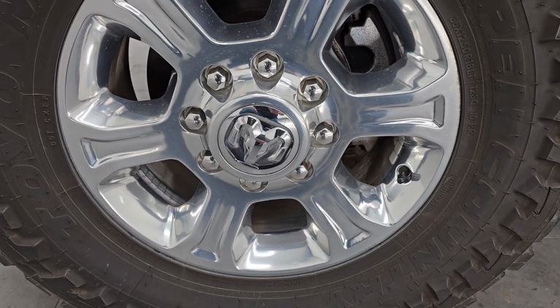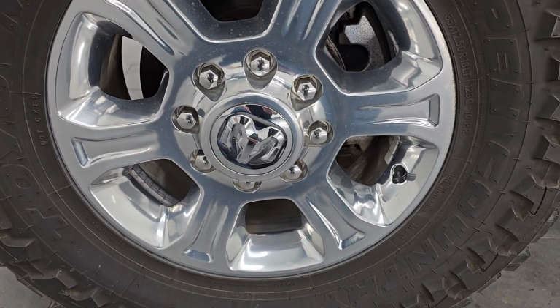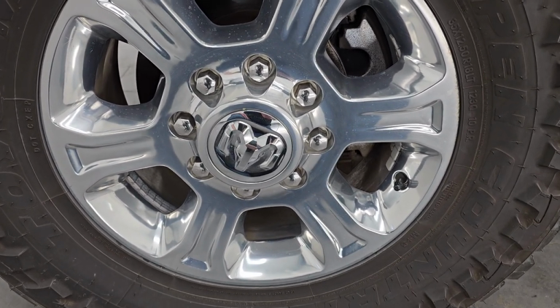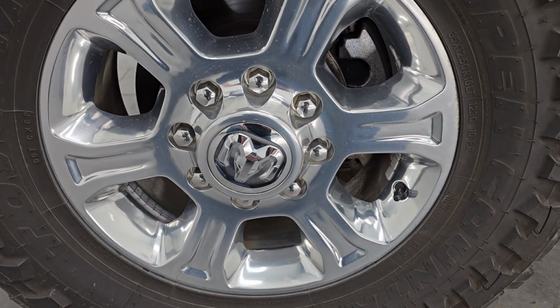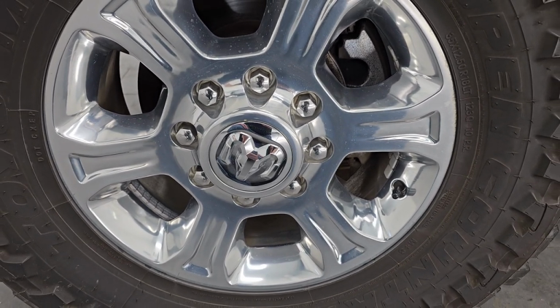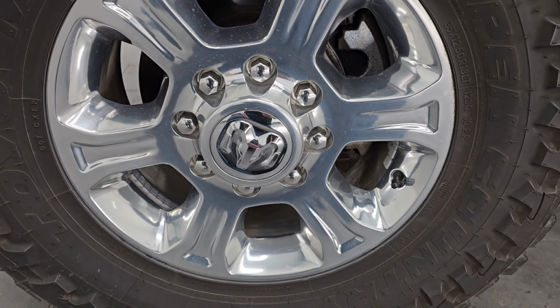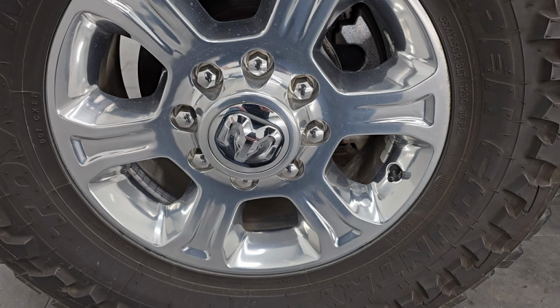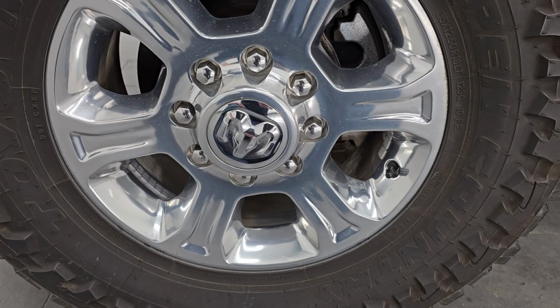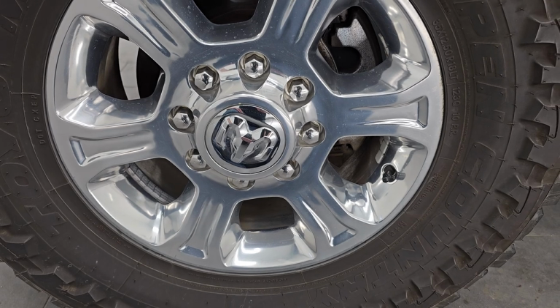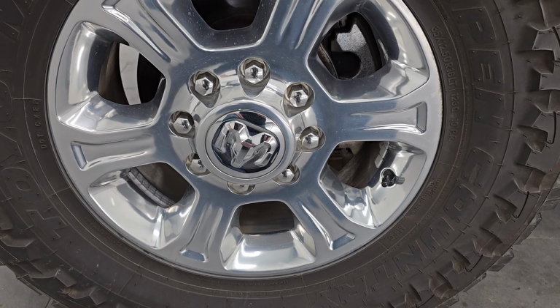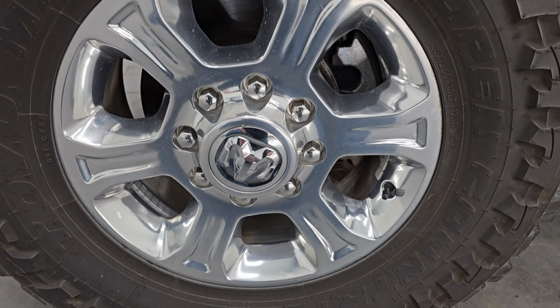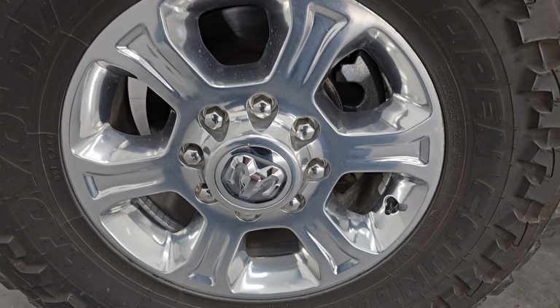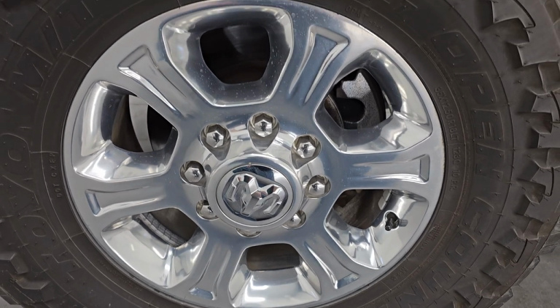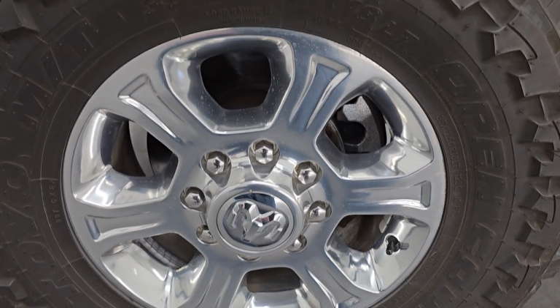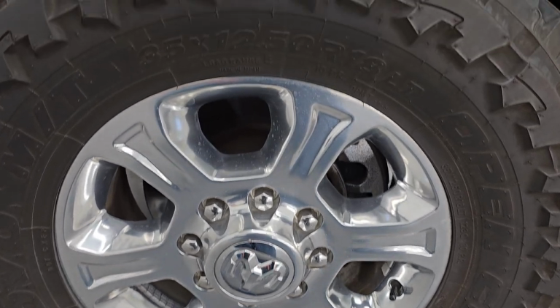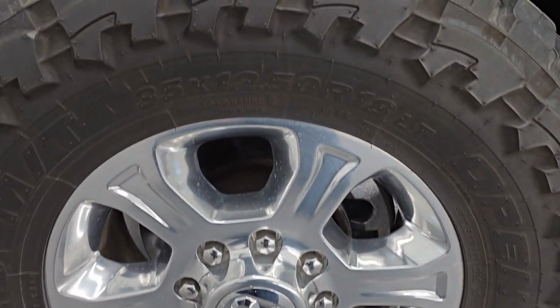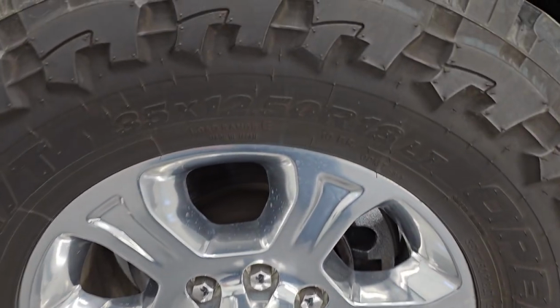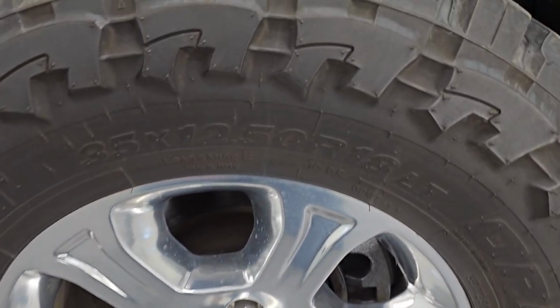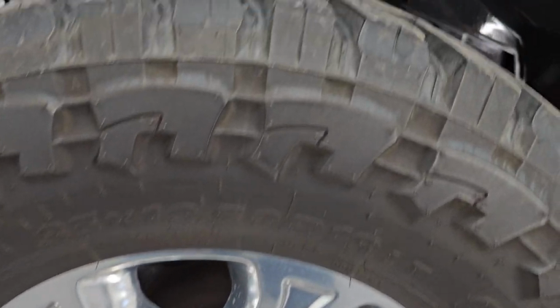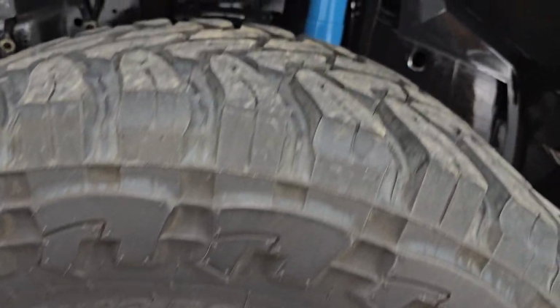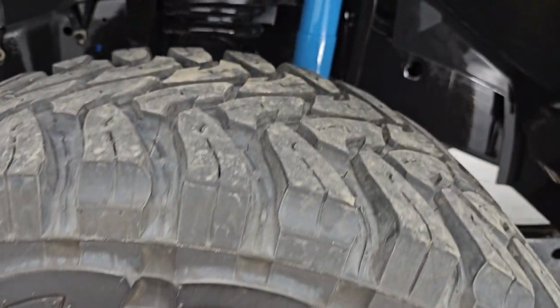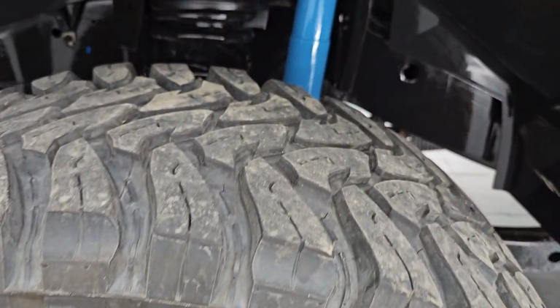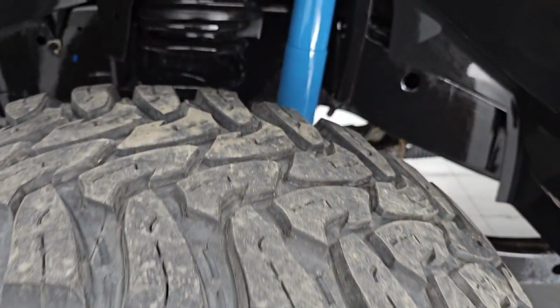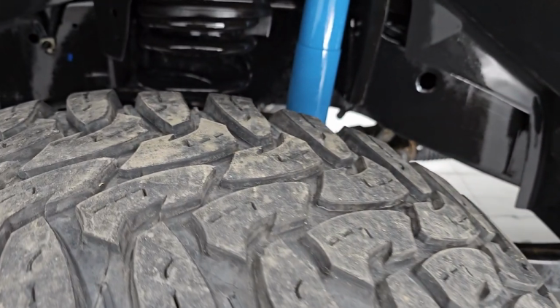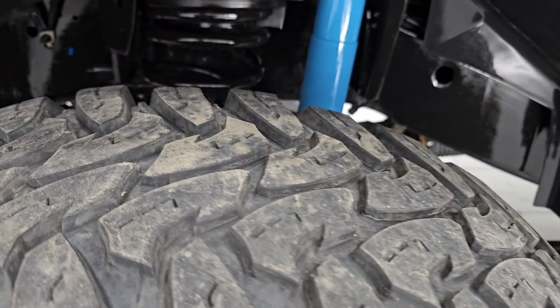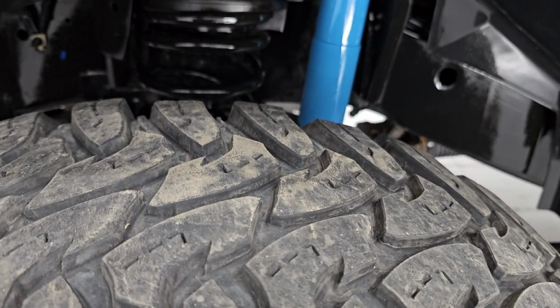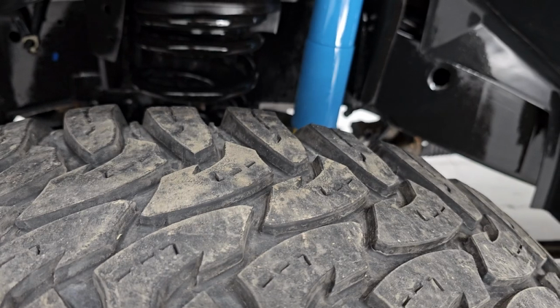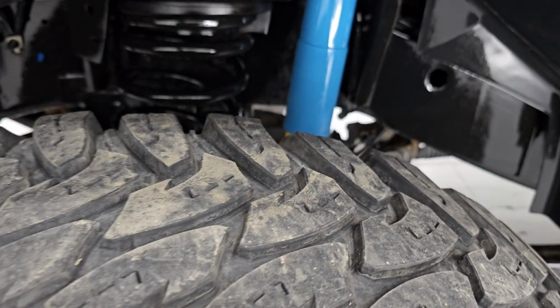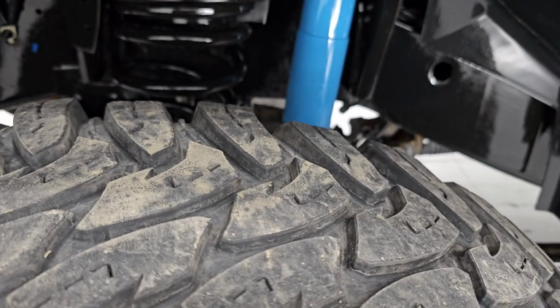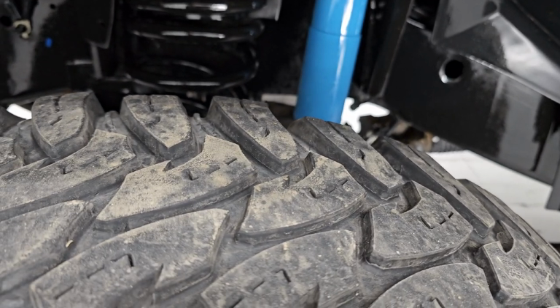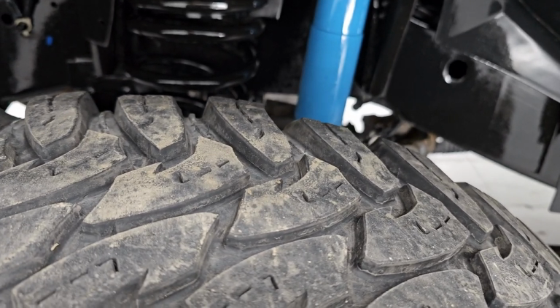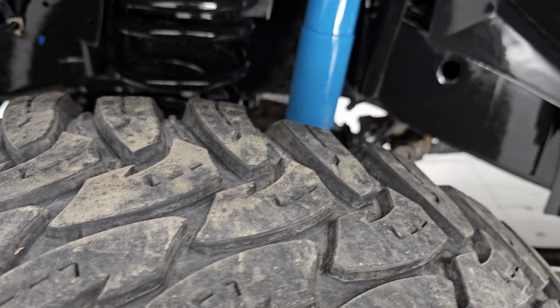This one comes with polished aluminum 18-inch wheels and it has open-country Toyo MT tires. These are 35 by 12.5 R18 LTs. I would say that they have right around 50% of the tread left on them.